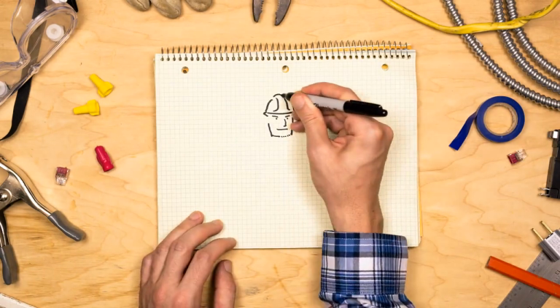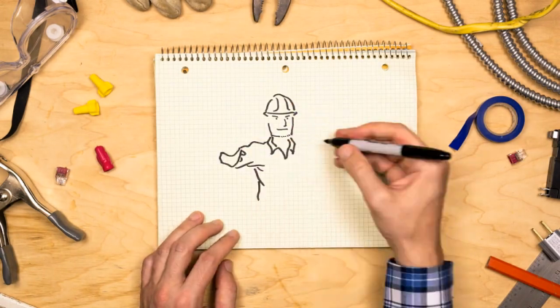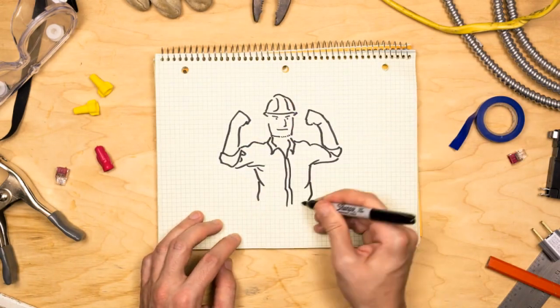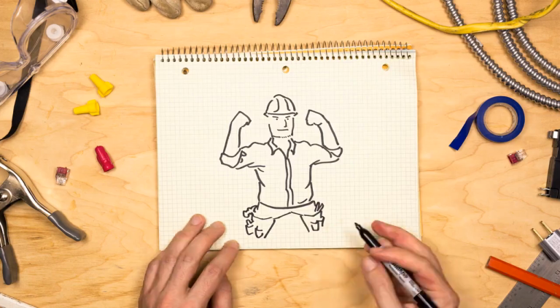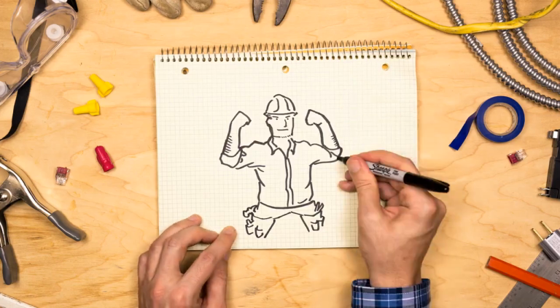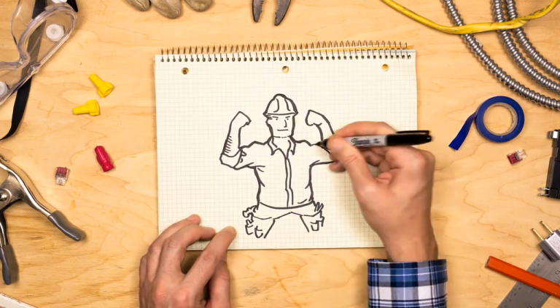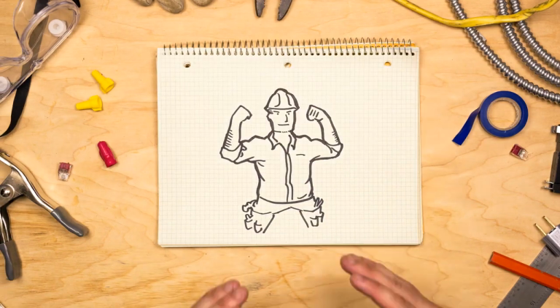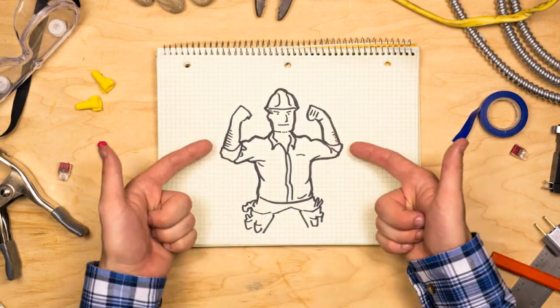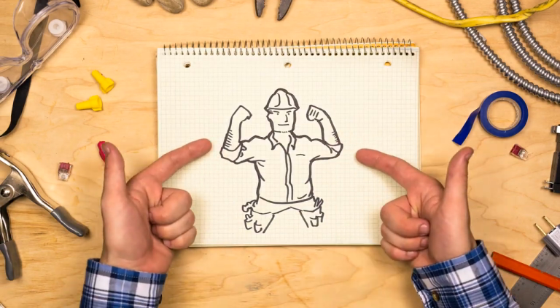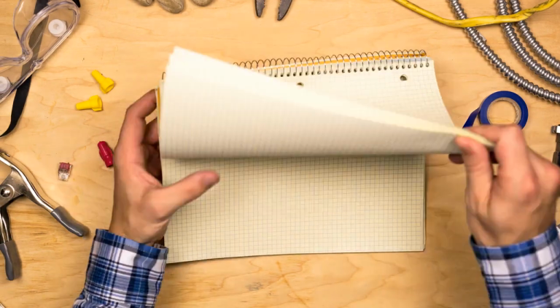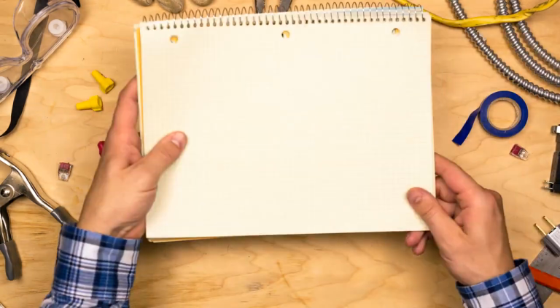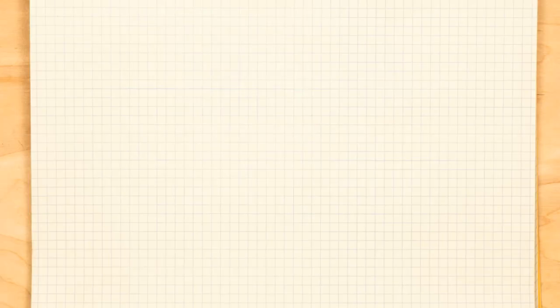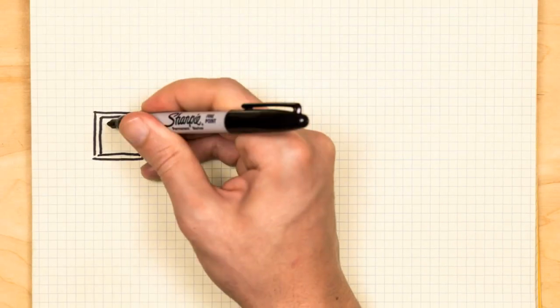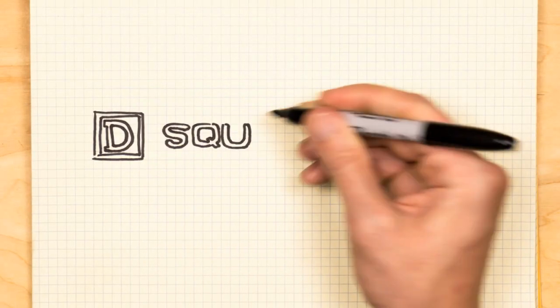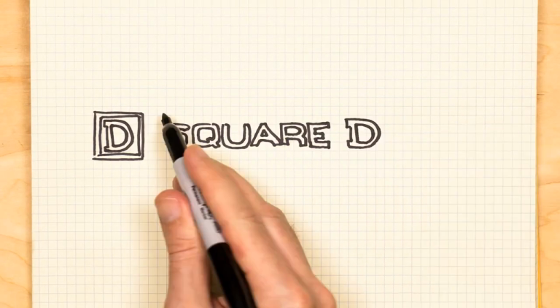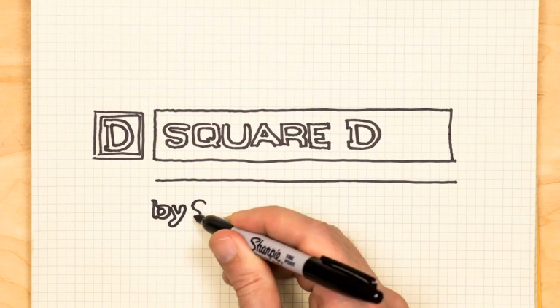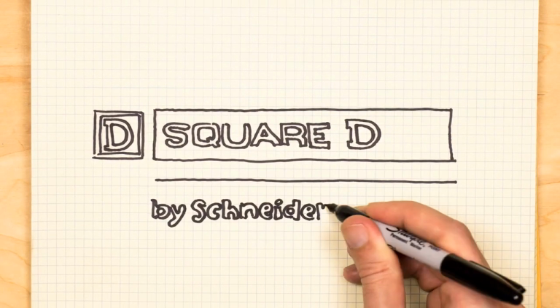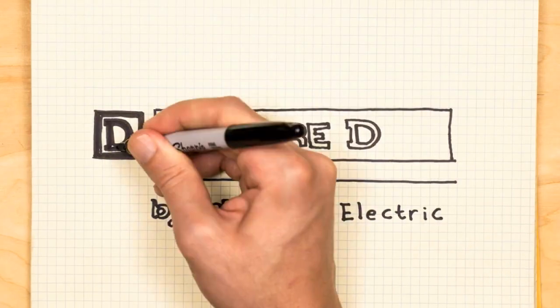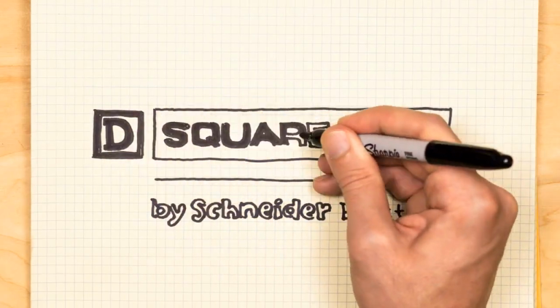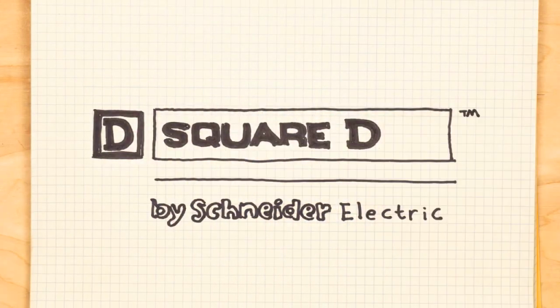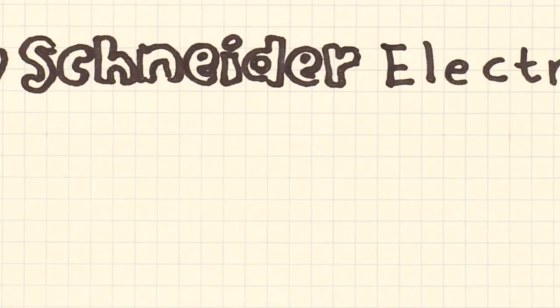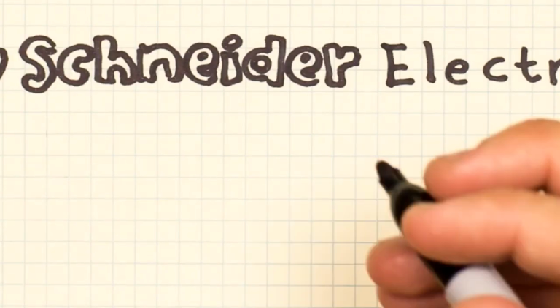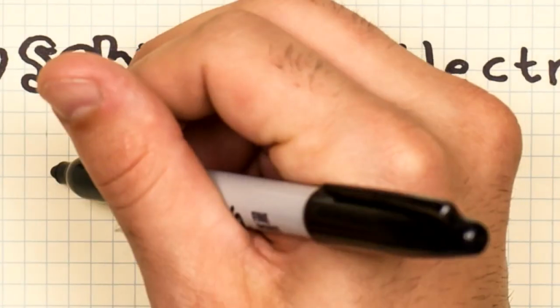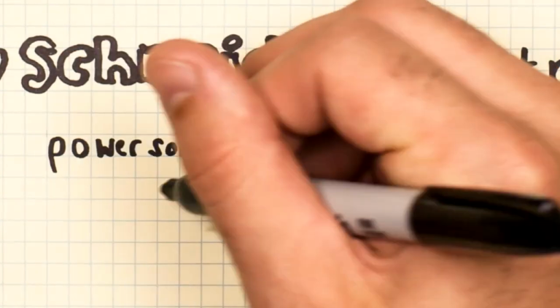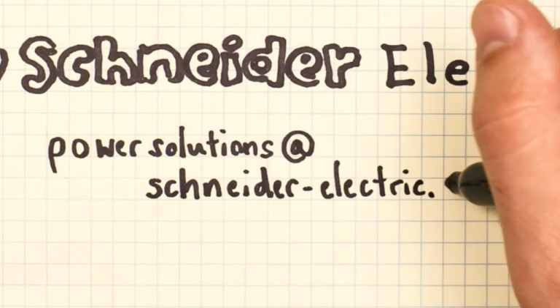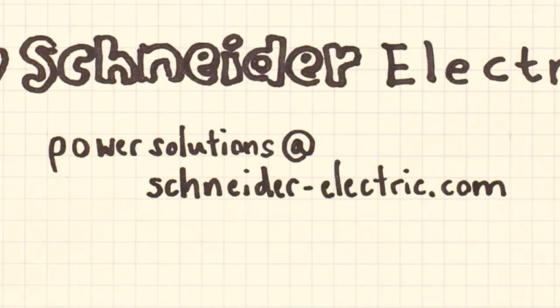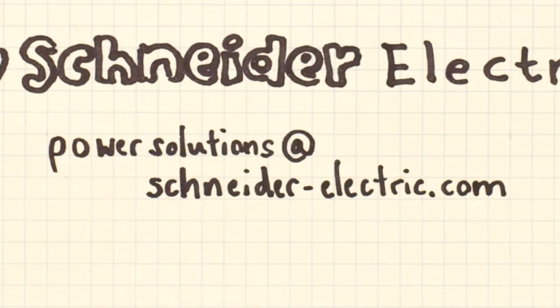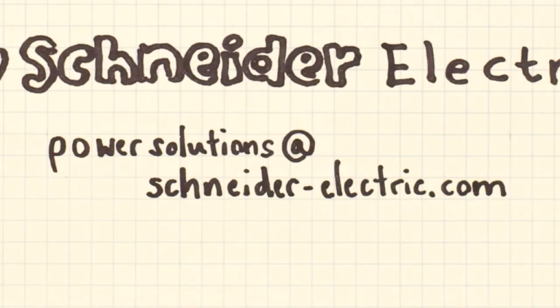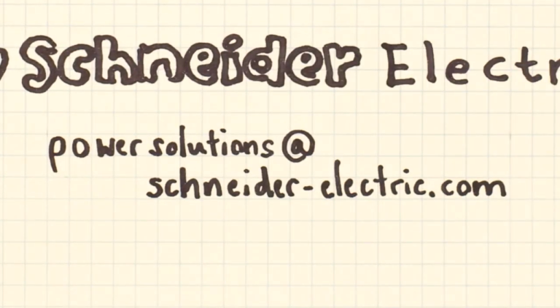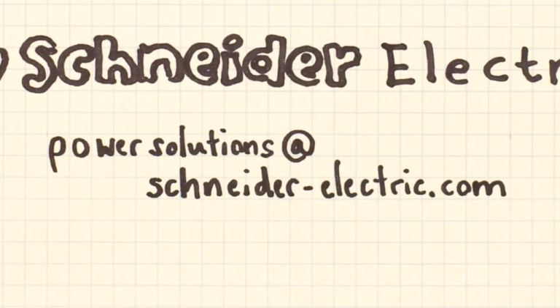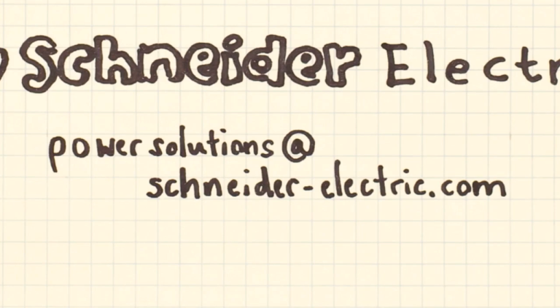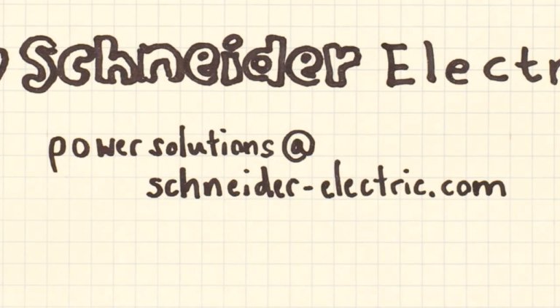Now it's your turn to save time, space, and money. Email Power Solutions at Schneider-Electric.com to get started today.